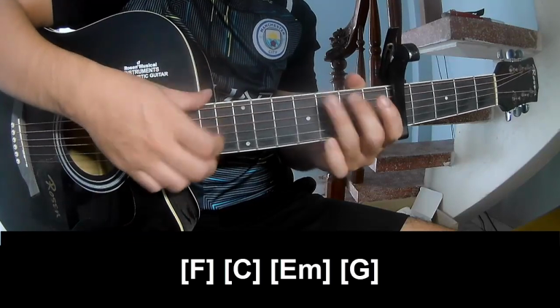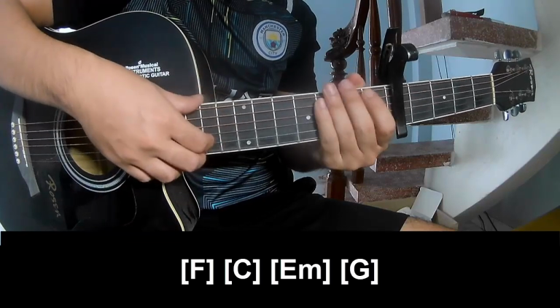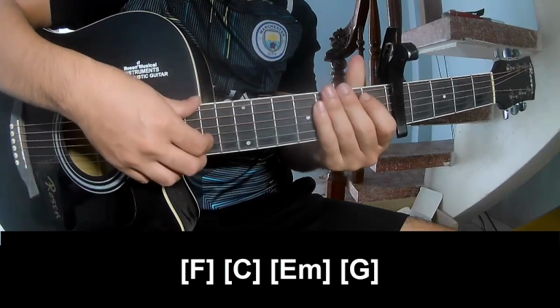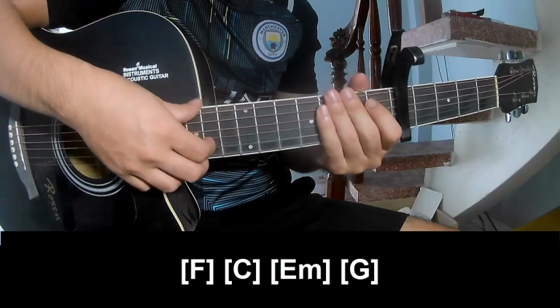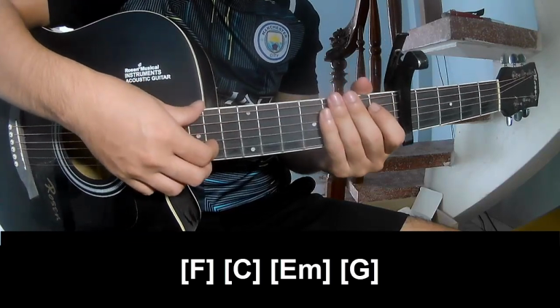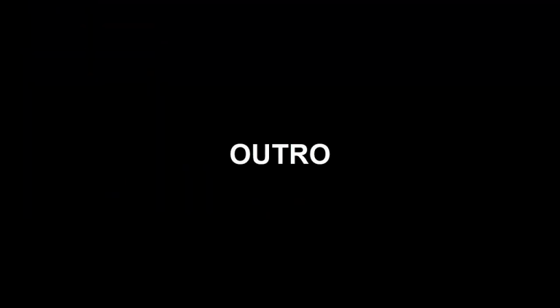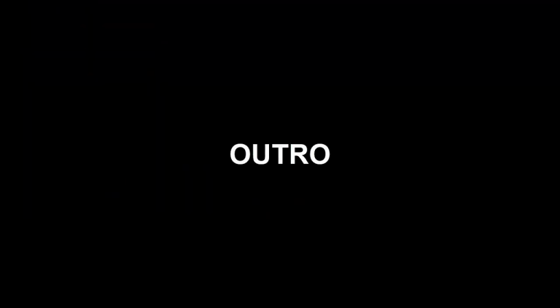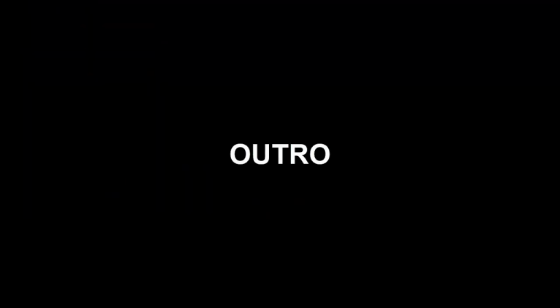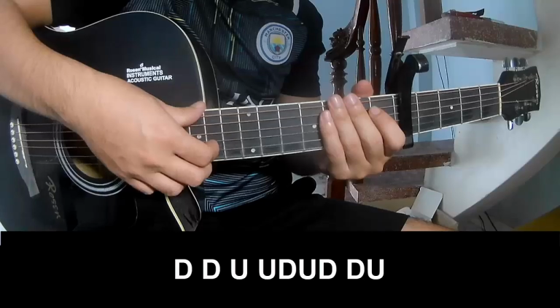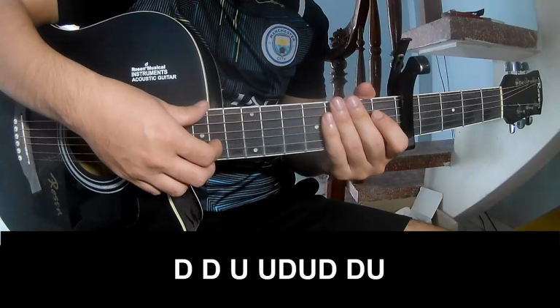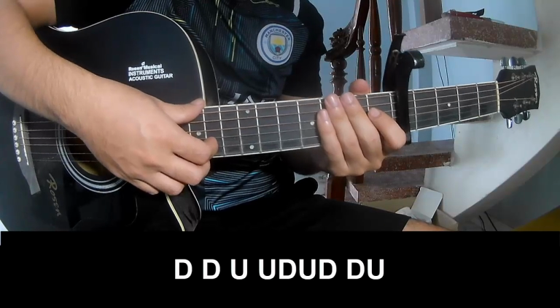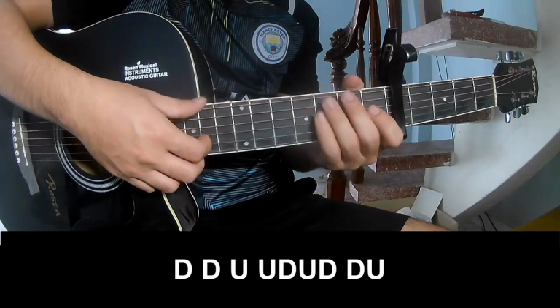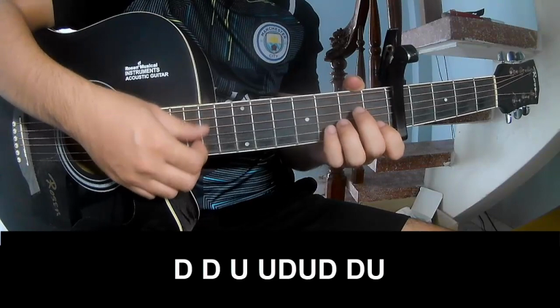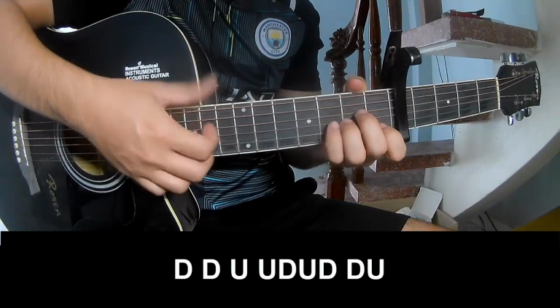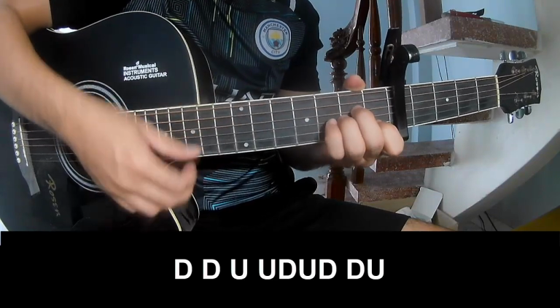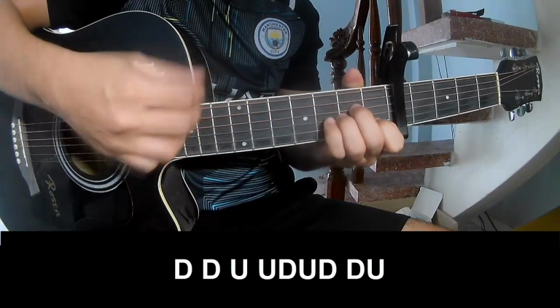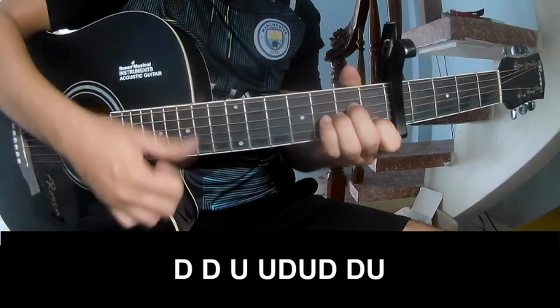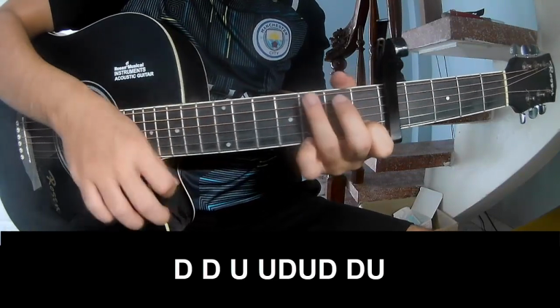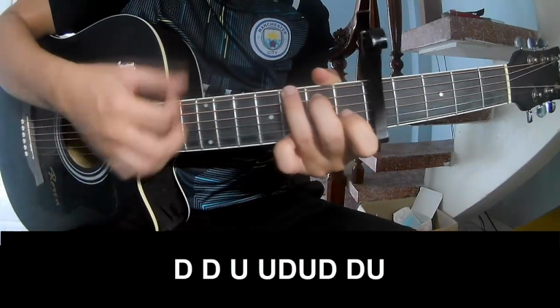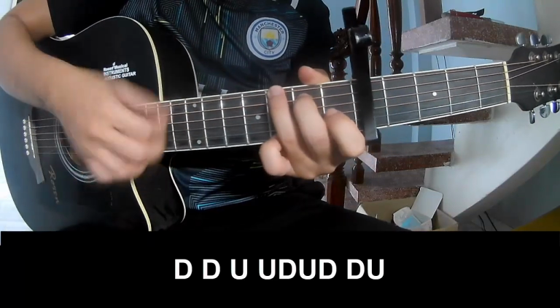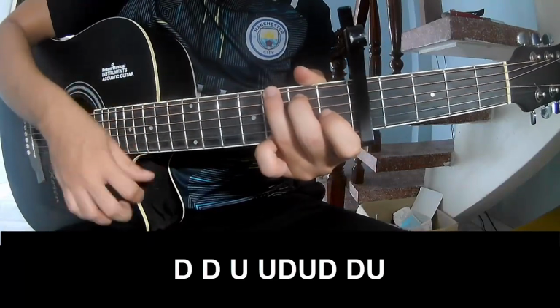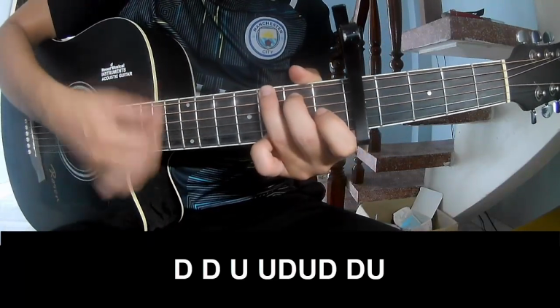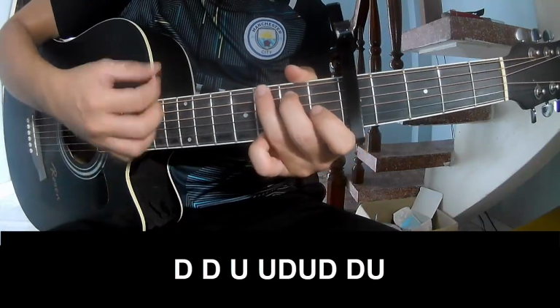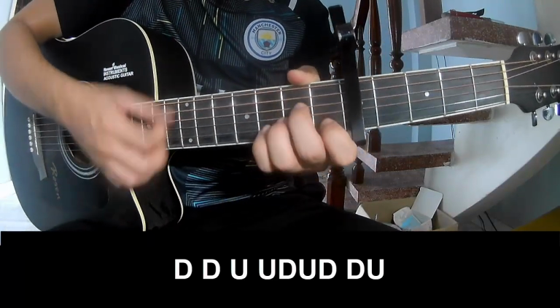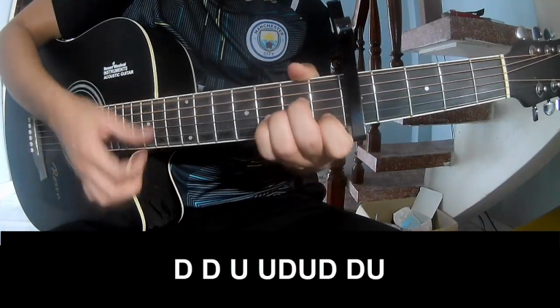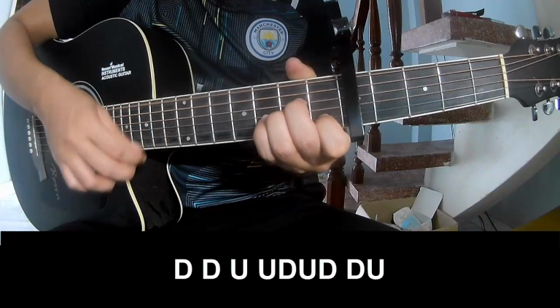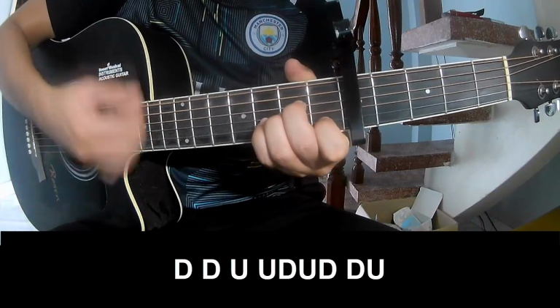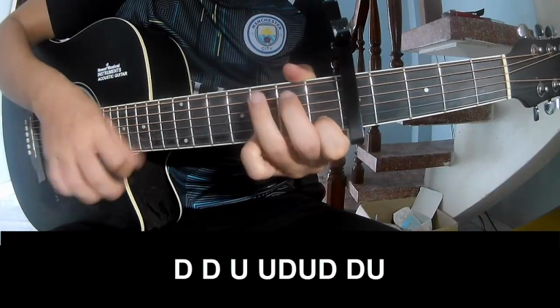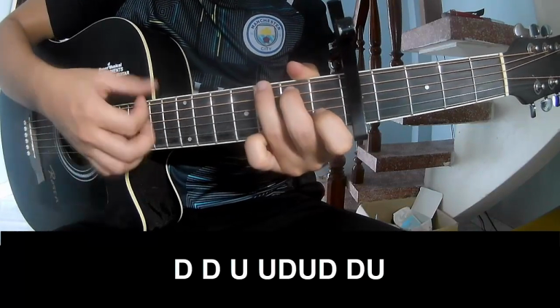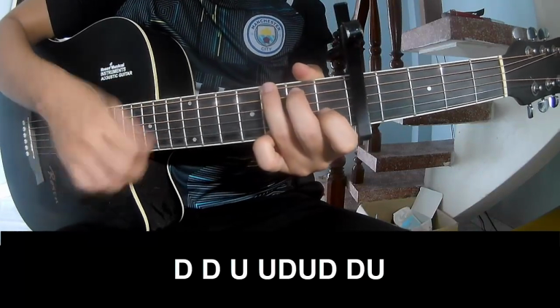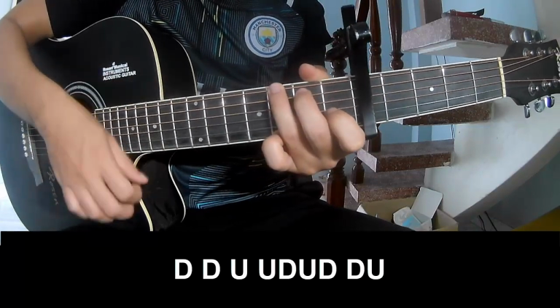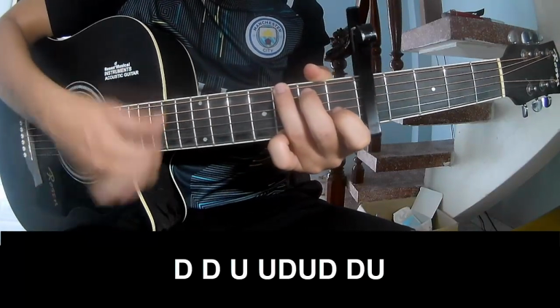And for the outro, to play: down, down, up, up, down, down, up, down. The strumming is the same way for the verse.